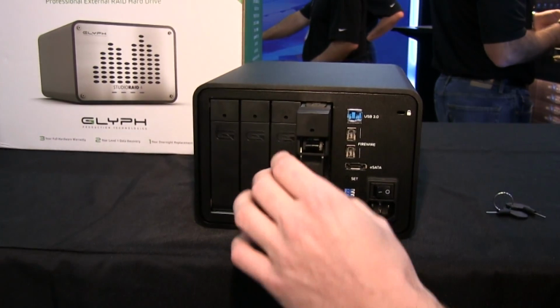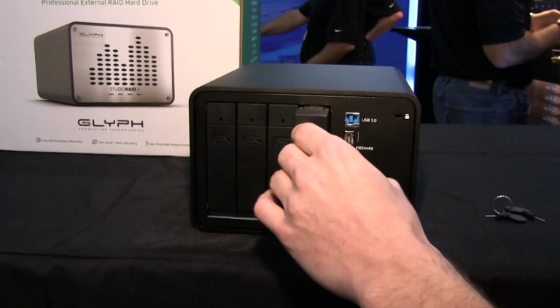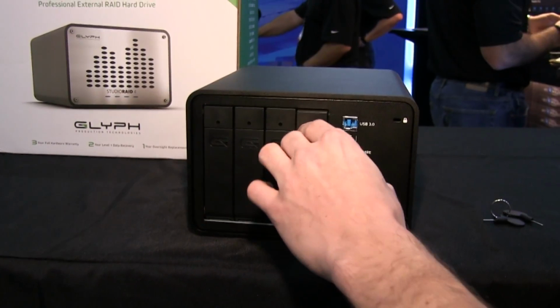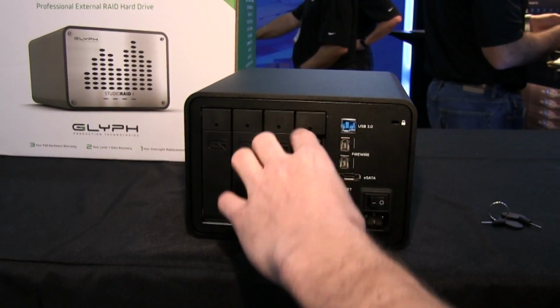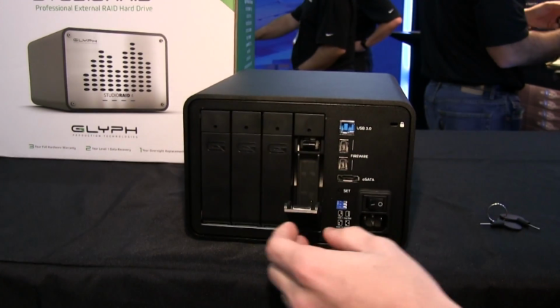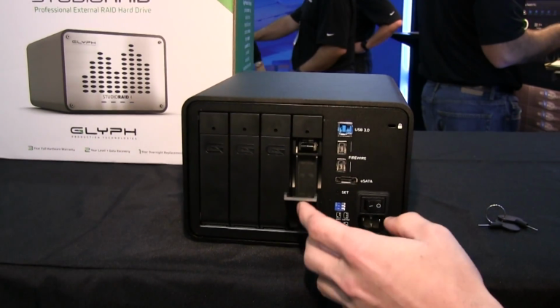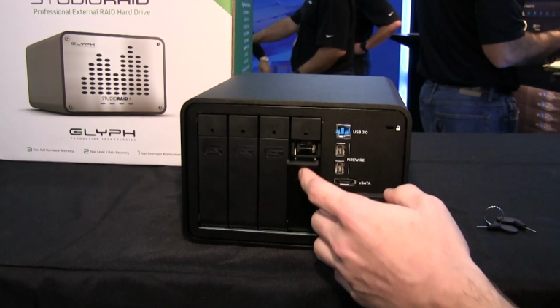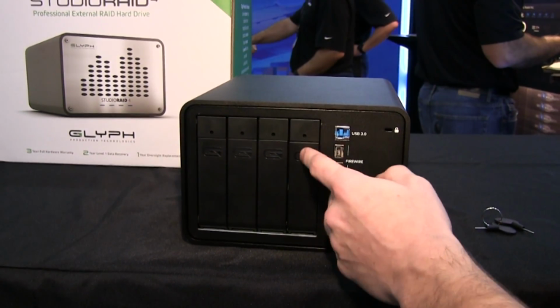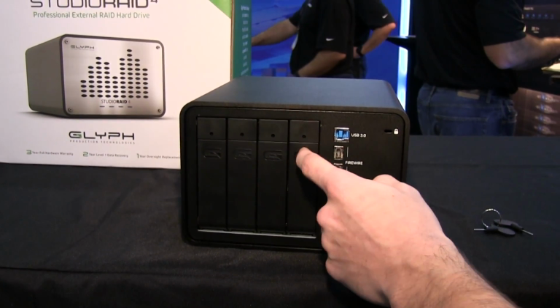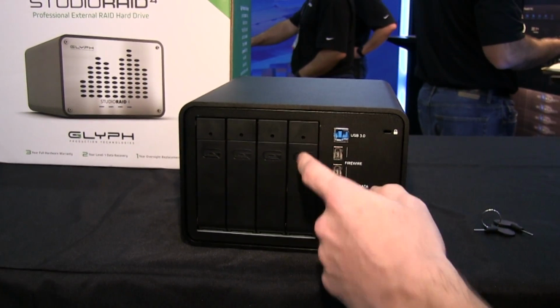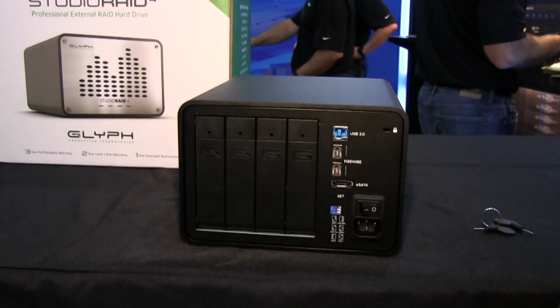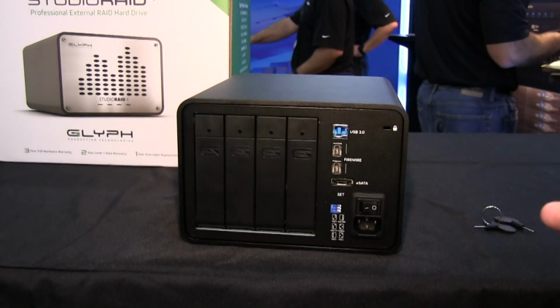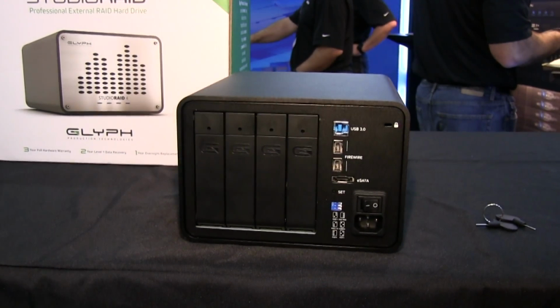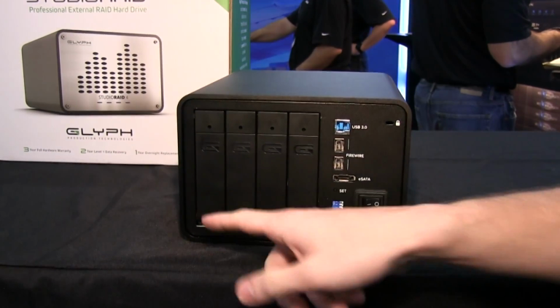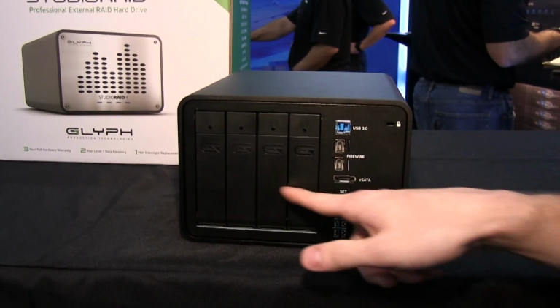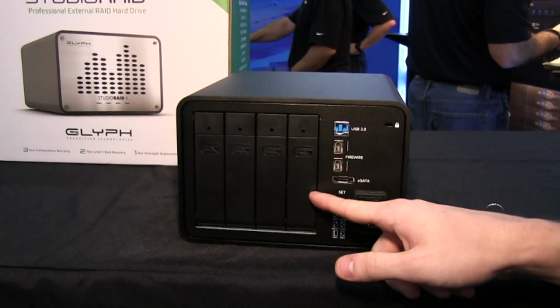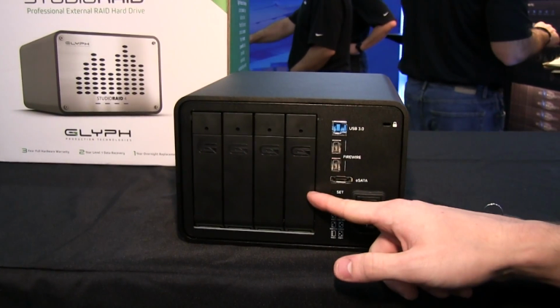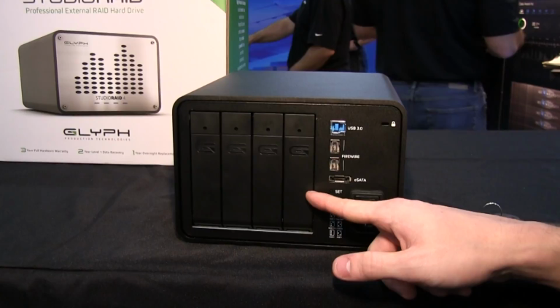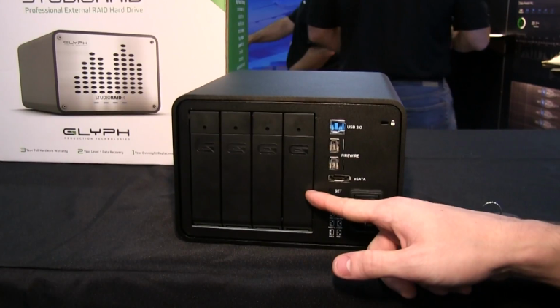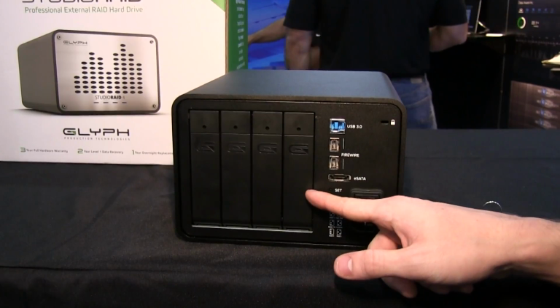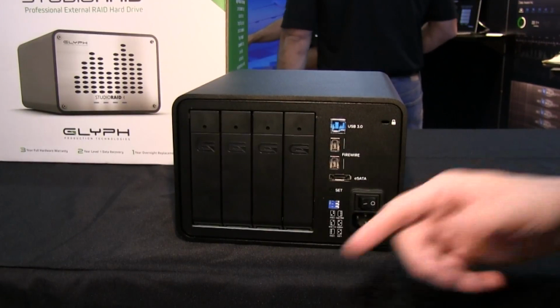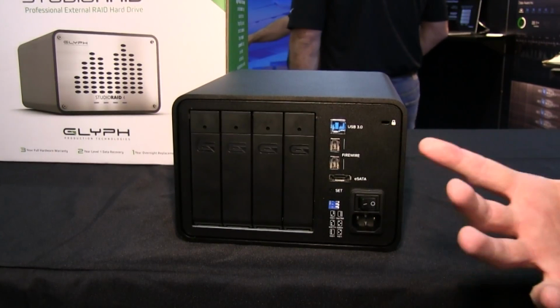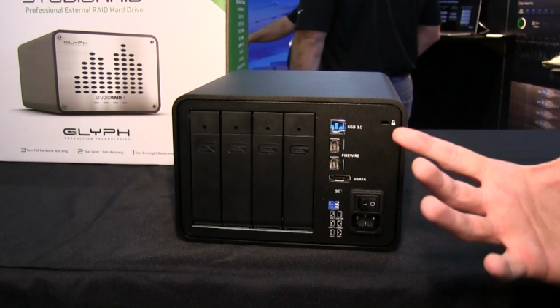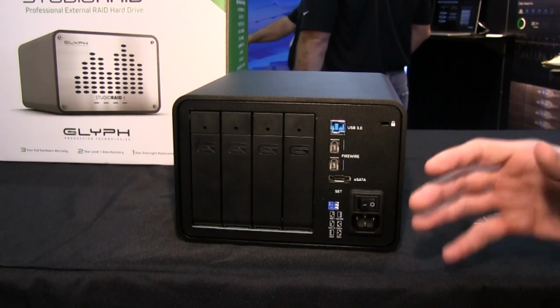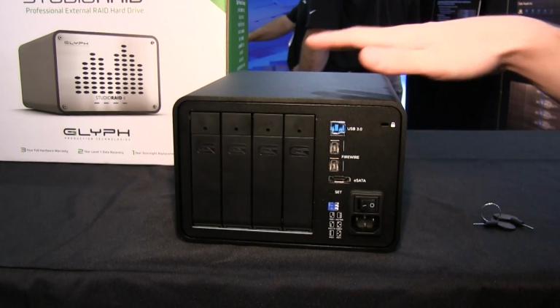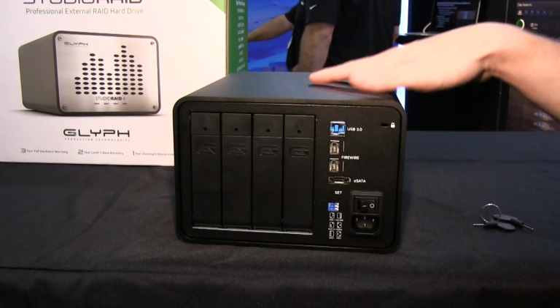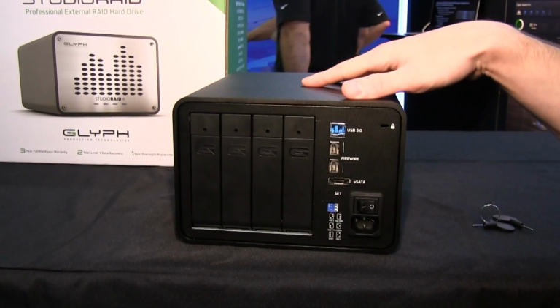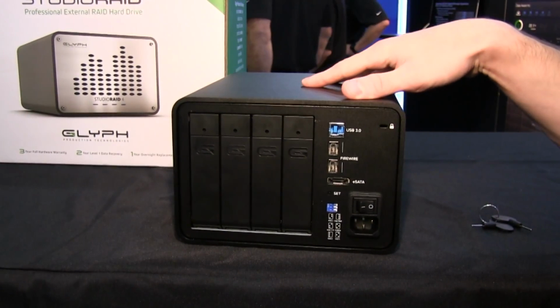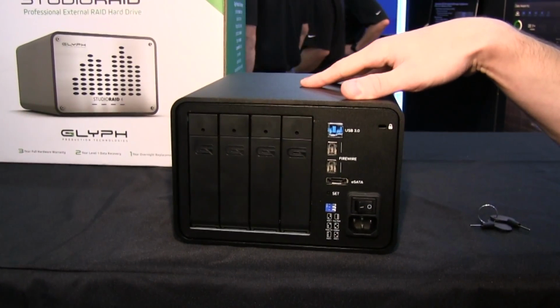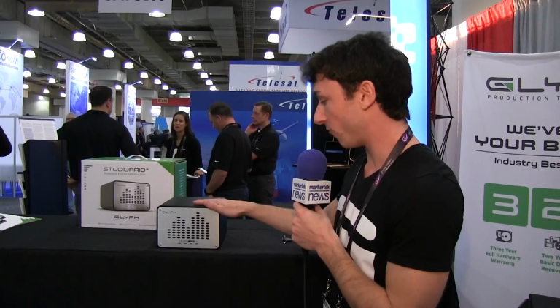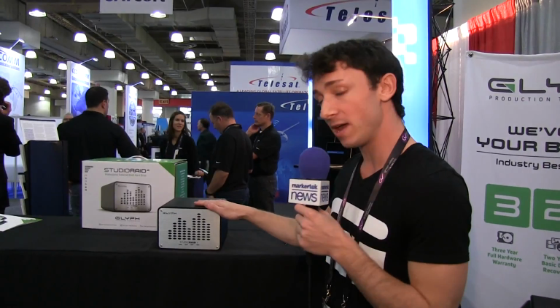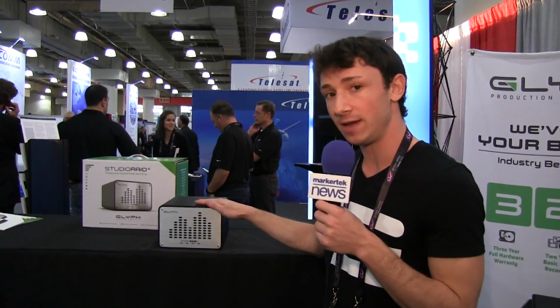Each individual drive is going to be bus powered, so you could actually work on it on the go — you don't have to carry the entire unit with you. This is our Studio Raid 4-Bay unit.